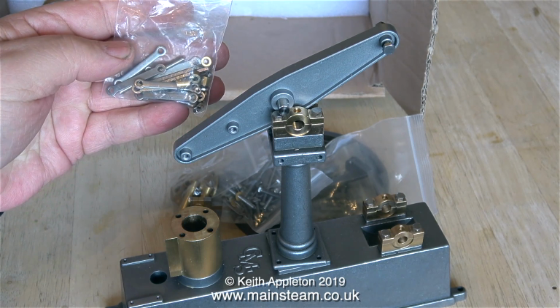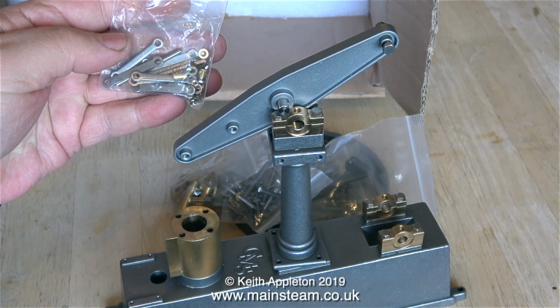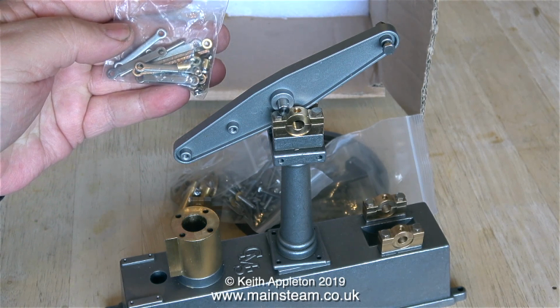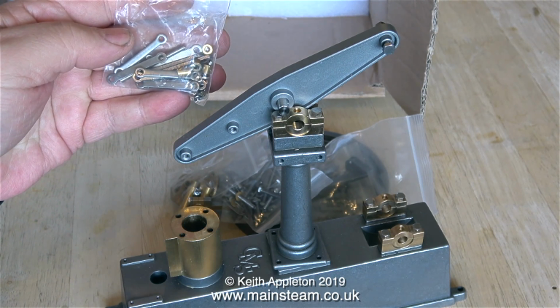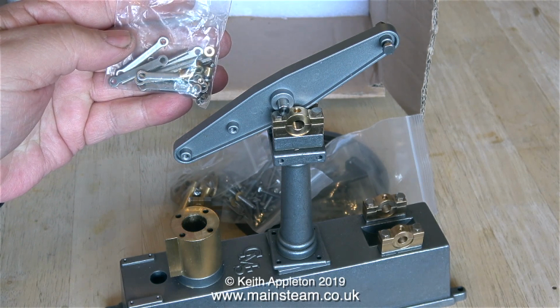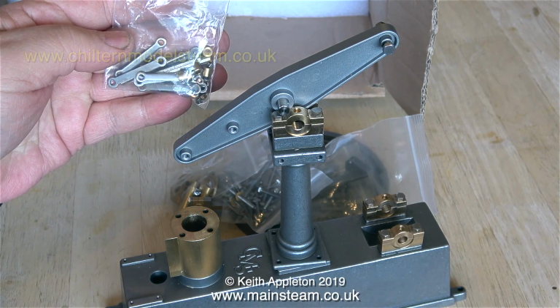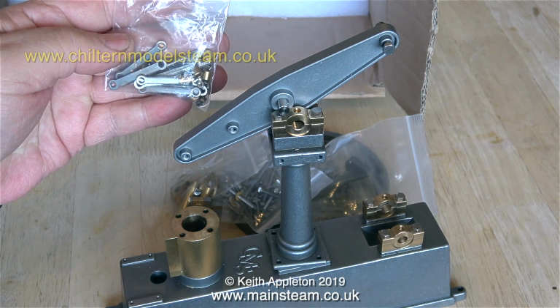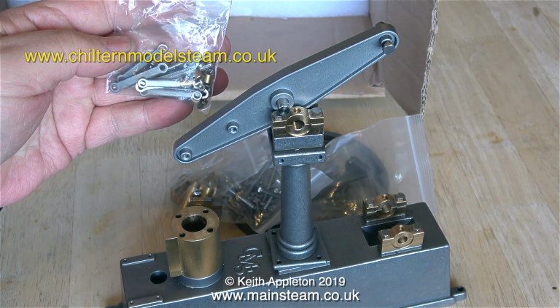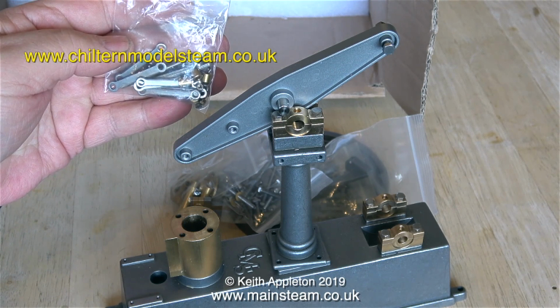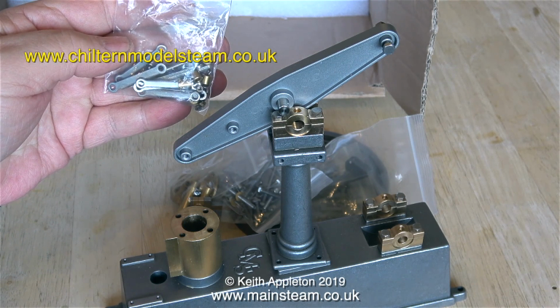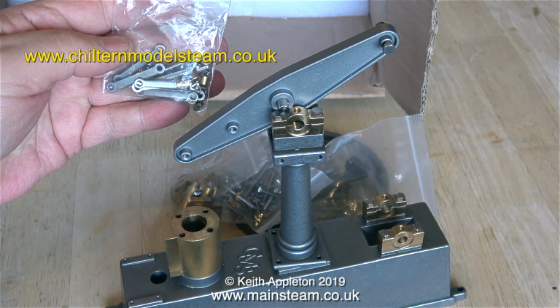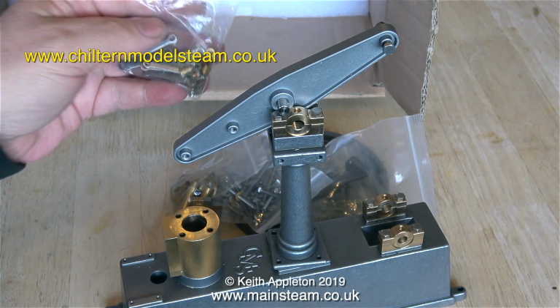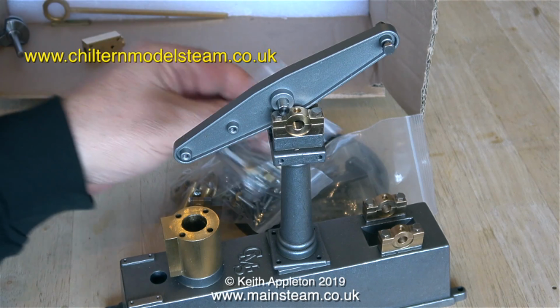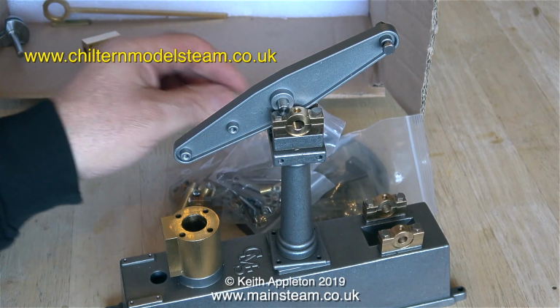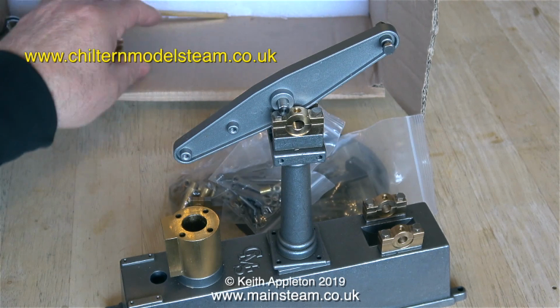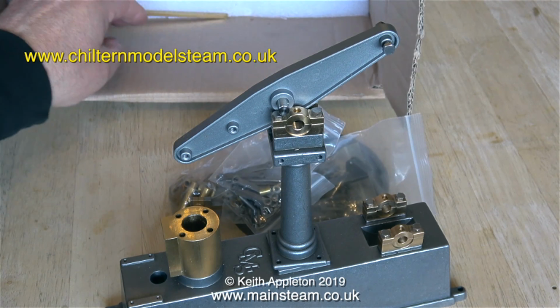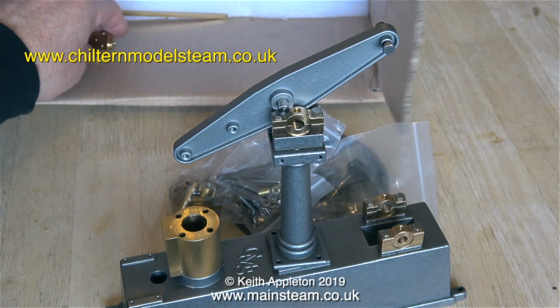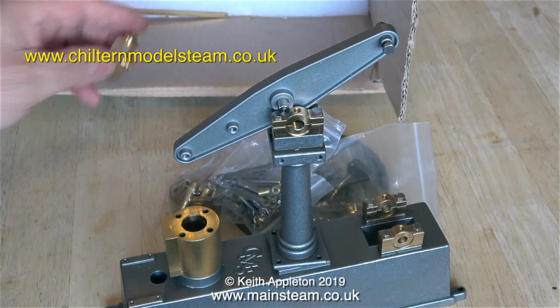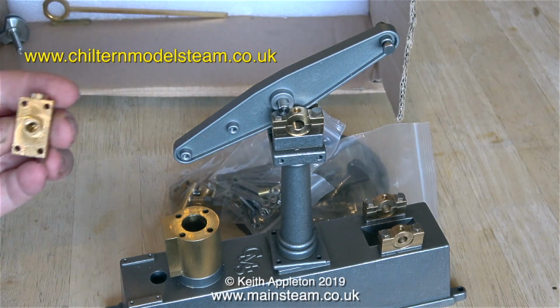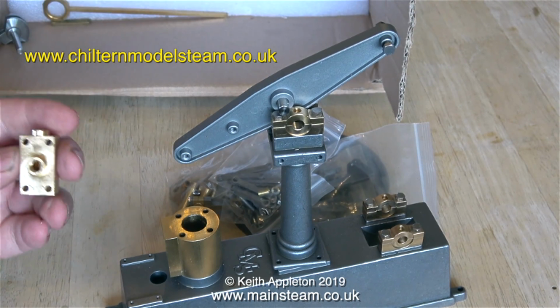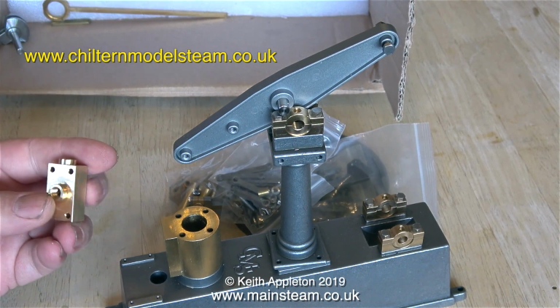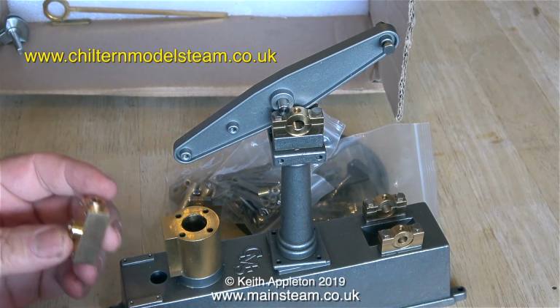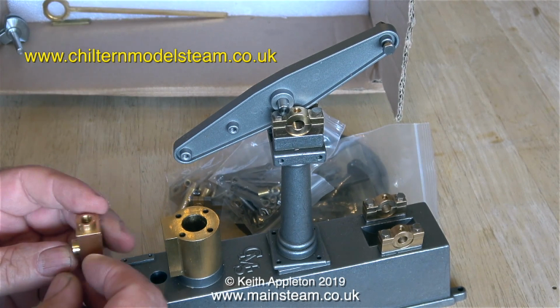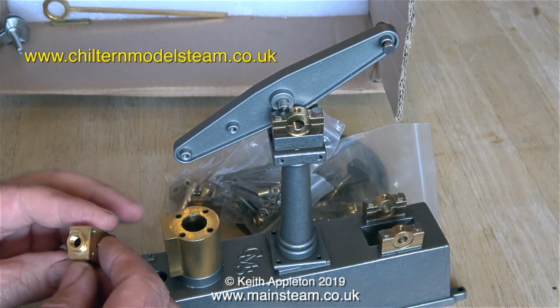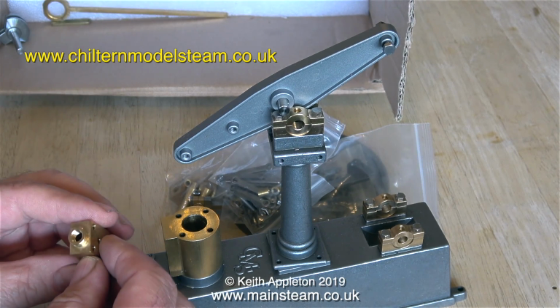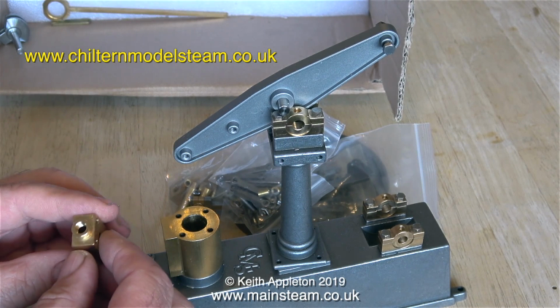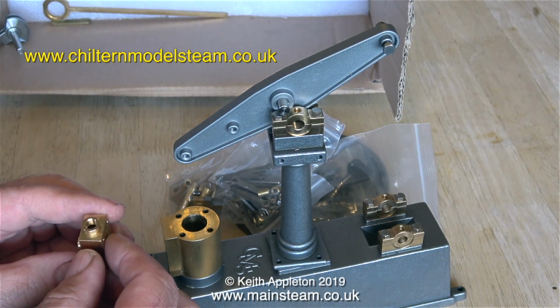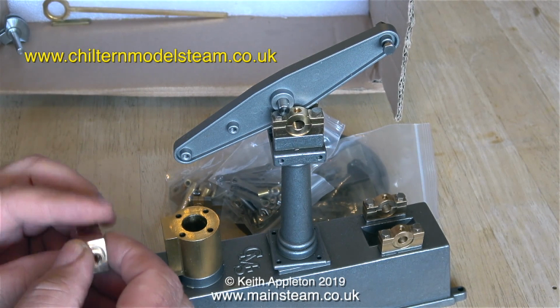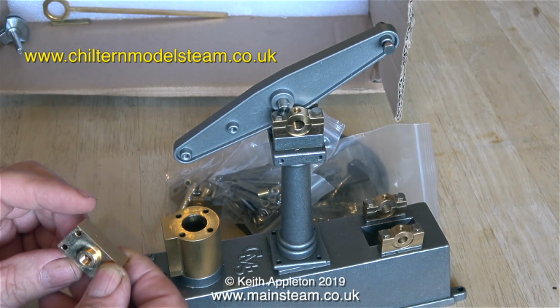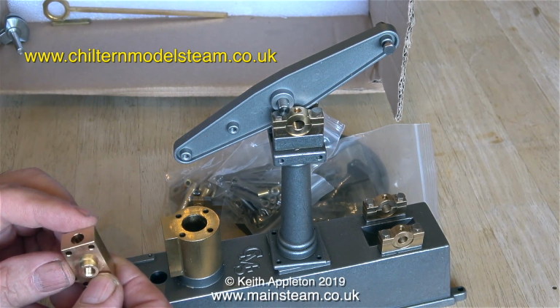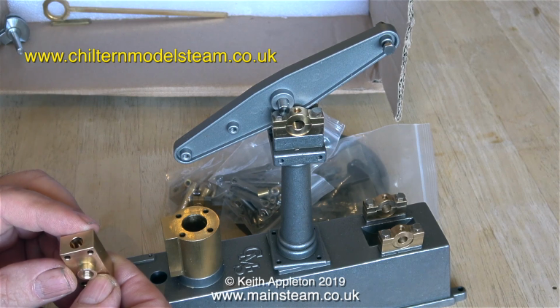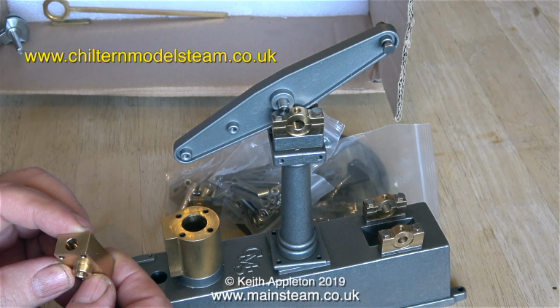Take a look for yourself — I've put the web address on screen. This company seems to make quite a variety of different things, and if they're all to this standard they're probably worth buying.